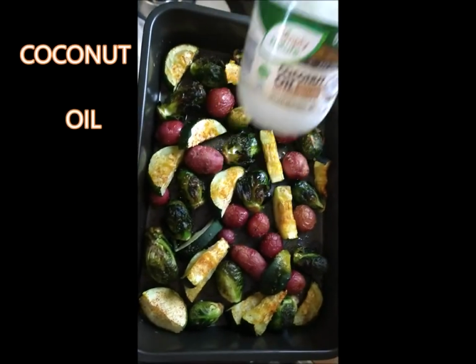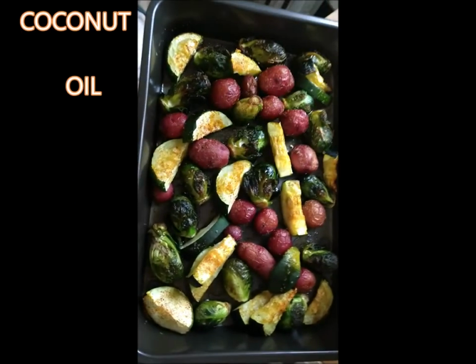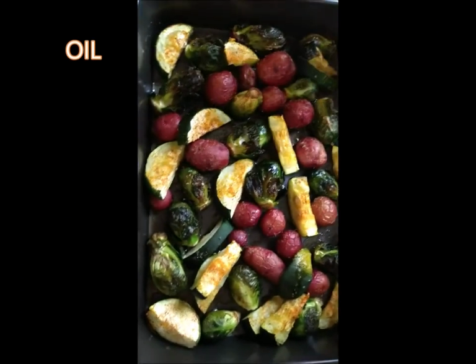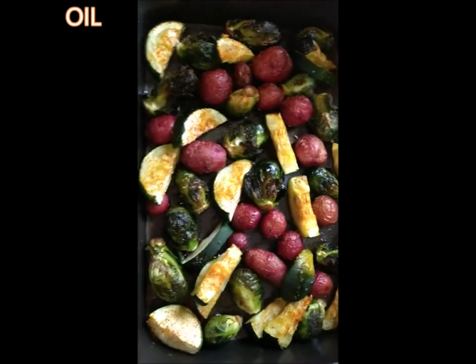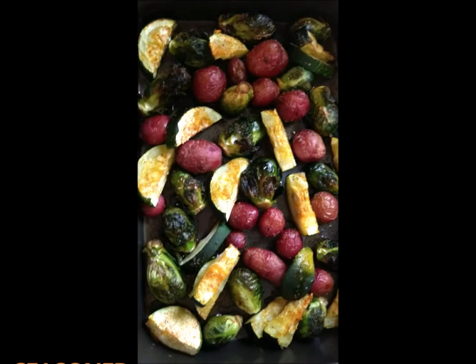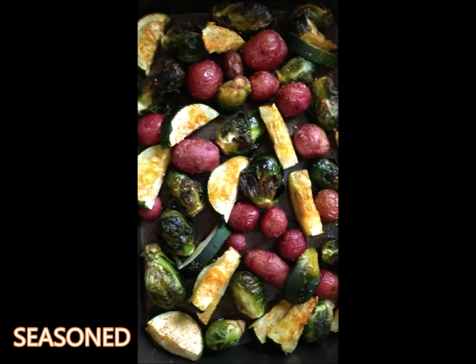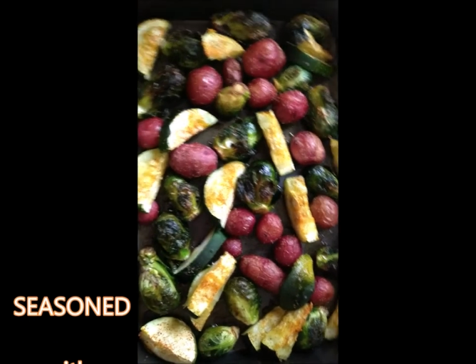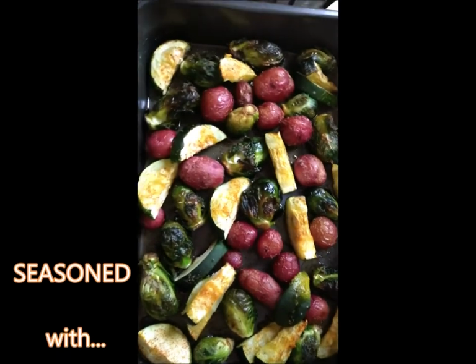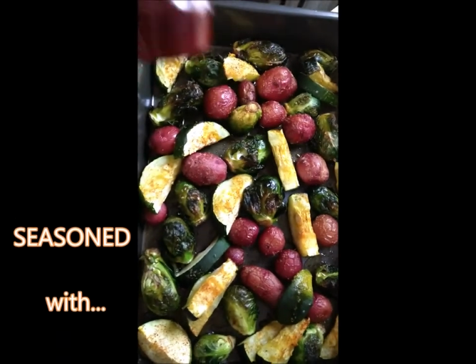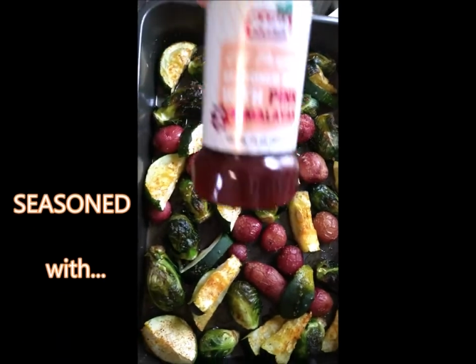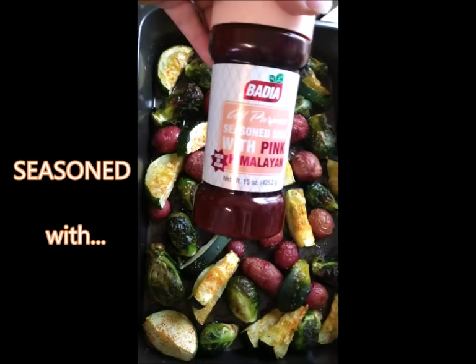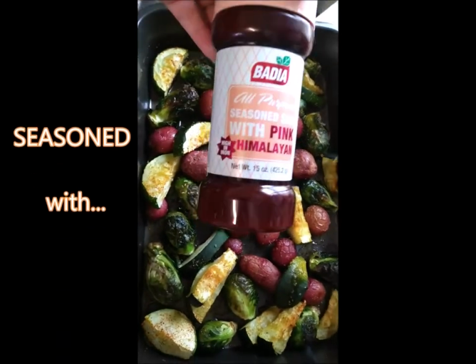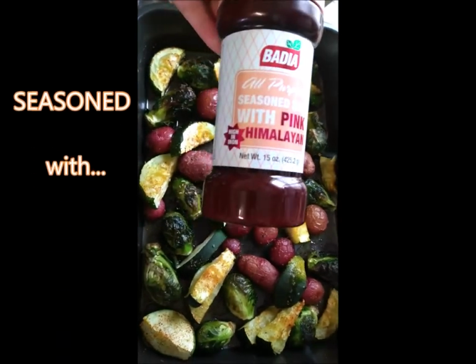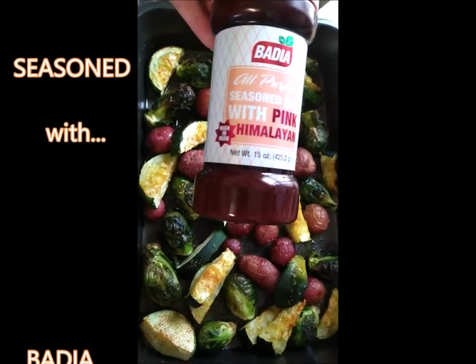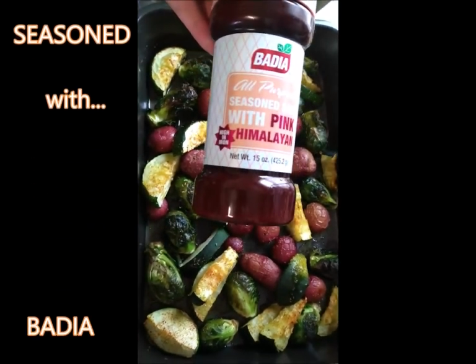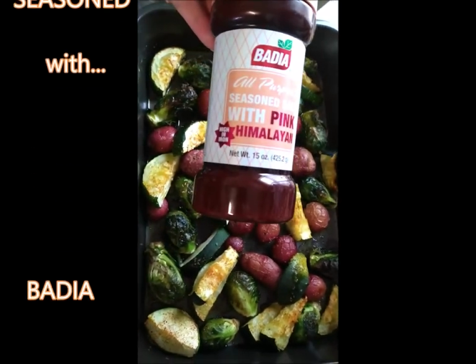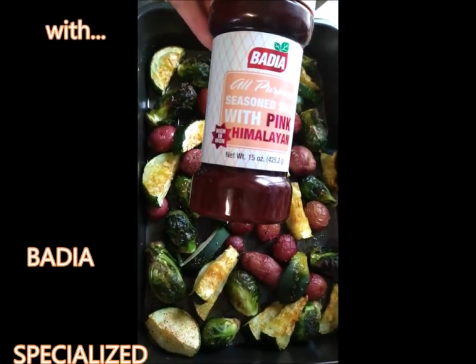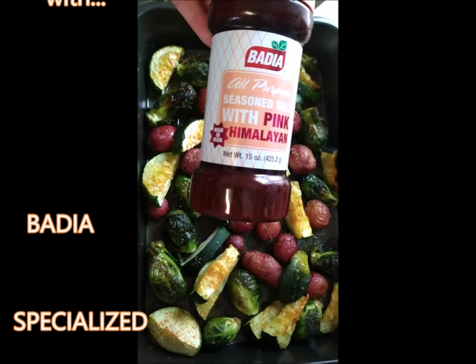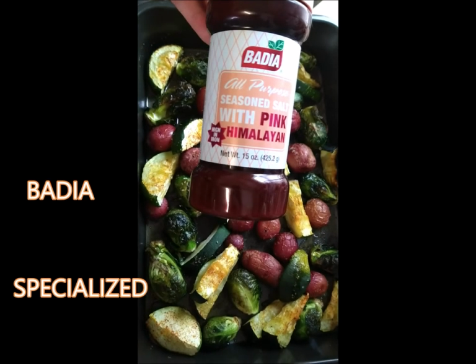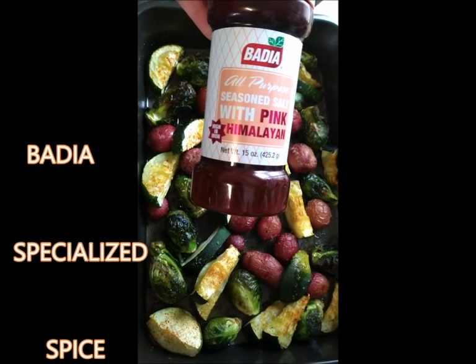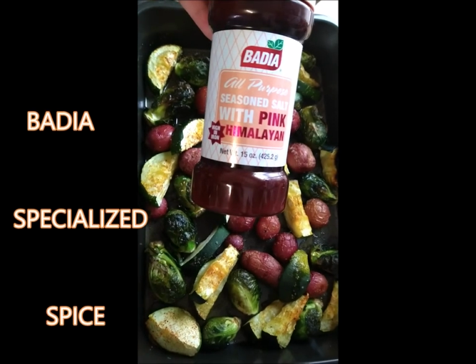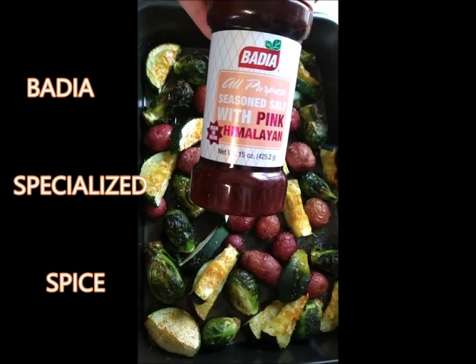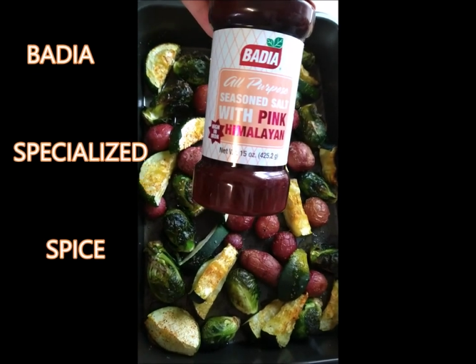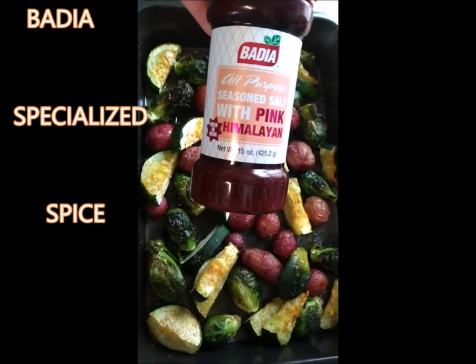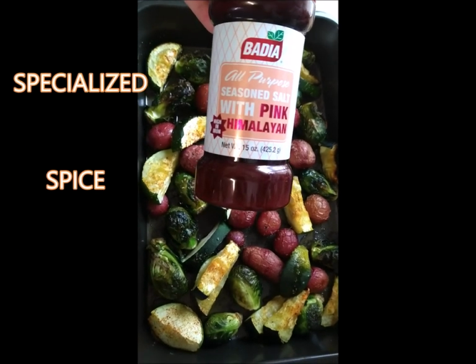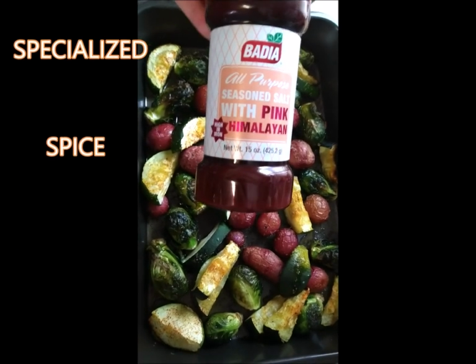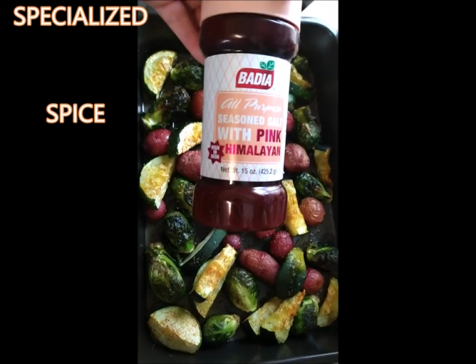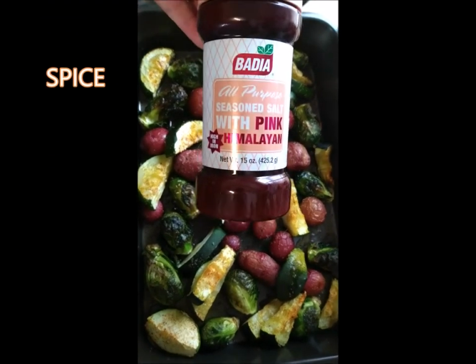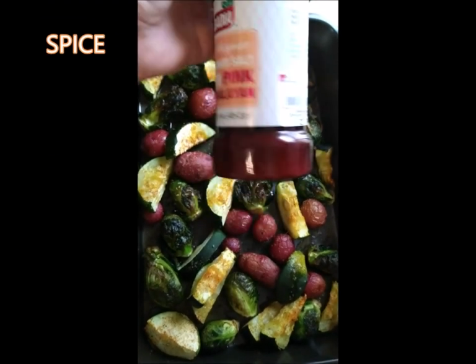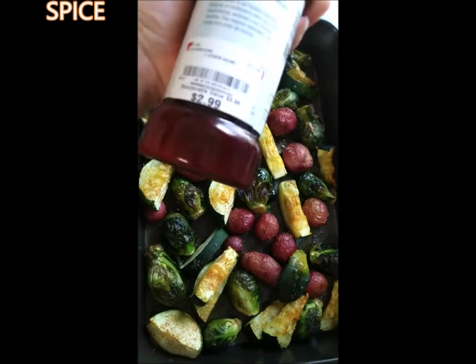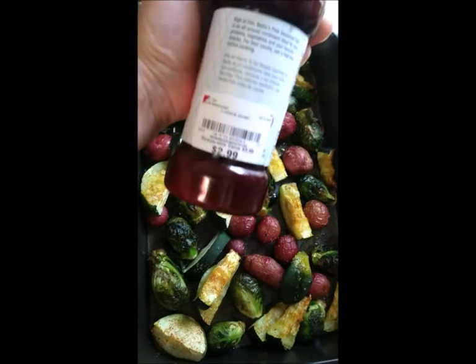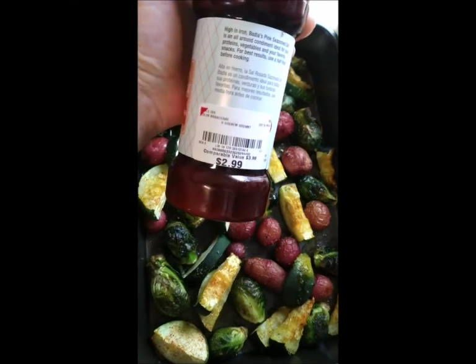And sprinkled with this awesome, incredibly flavored Medea all-purpose seasoned with pink Himalayan sea salt. And, believe it or not, I got this at Burlington.